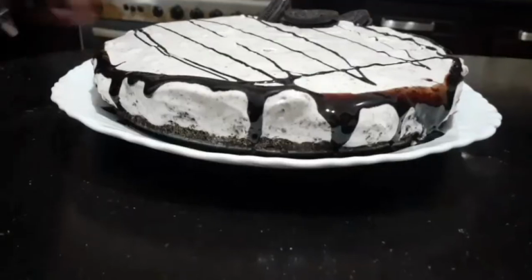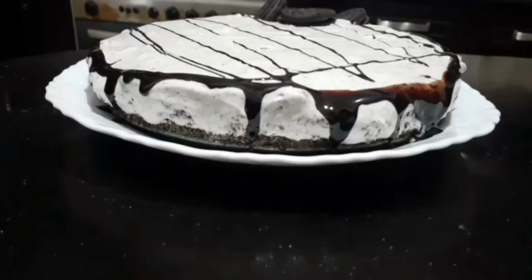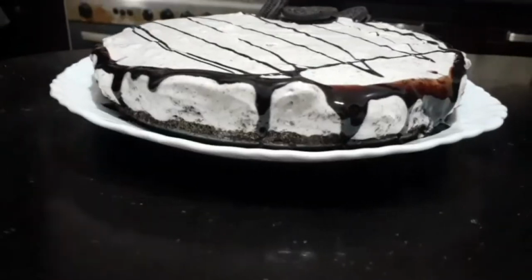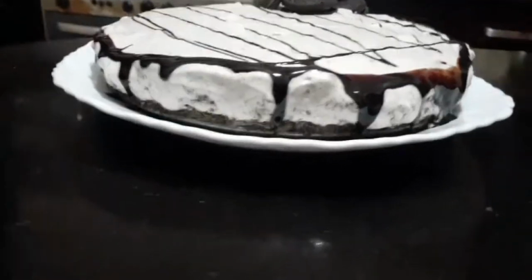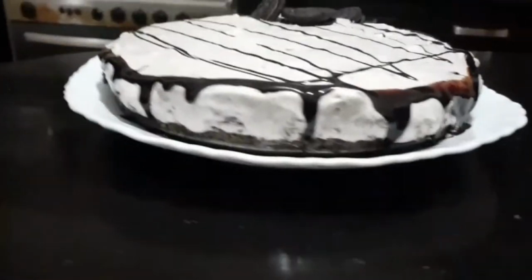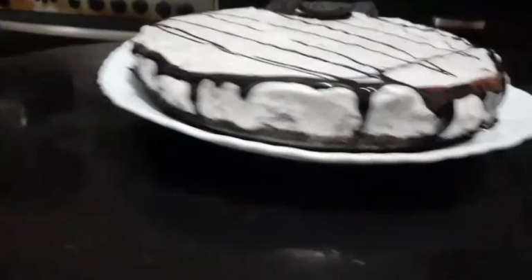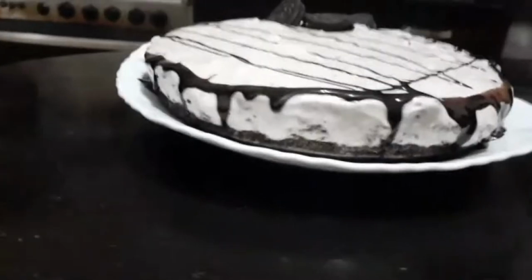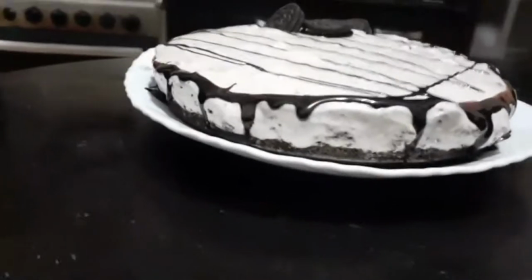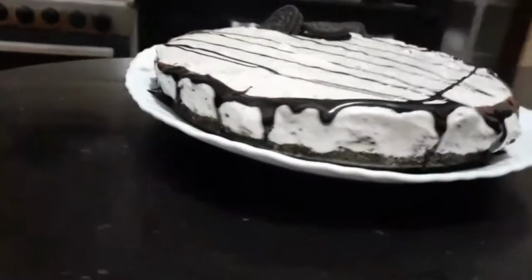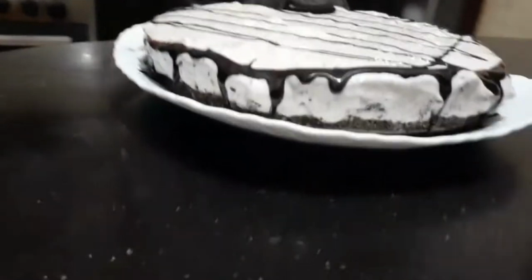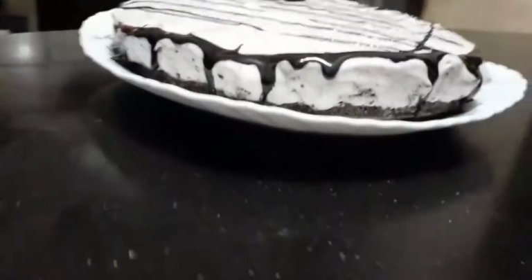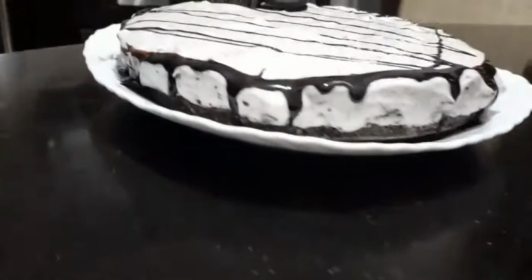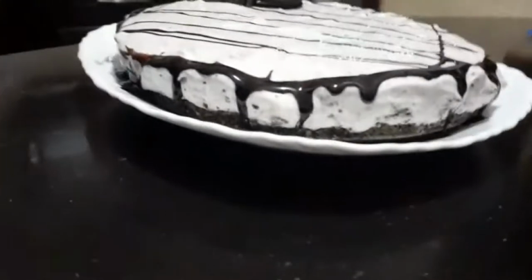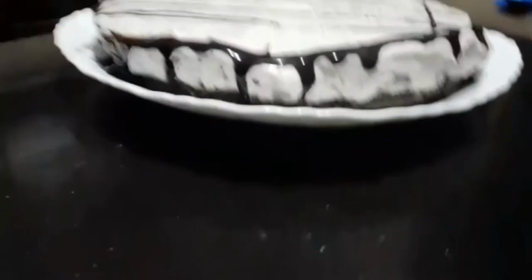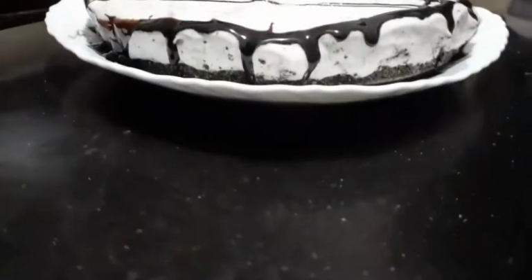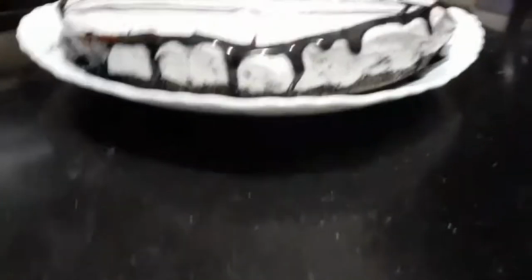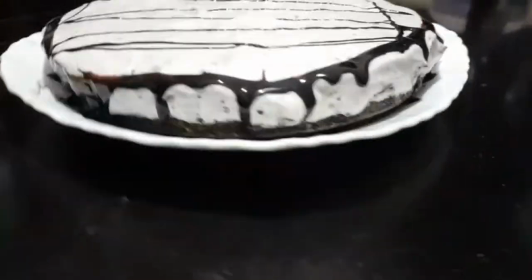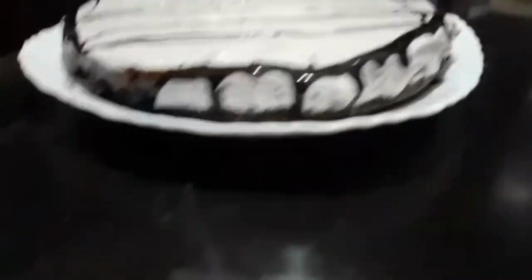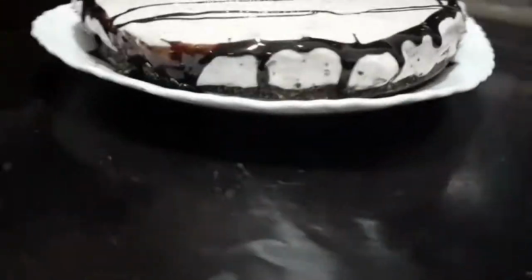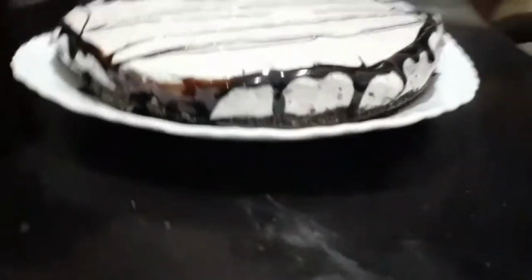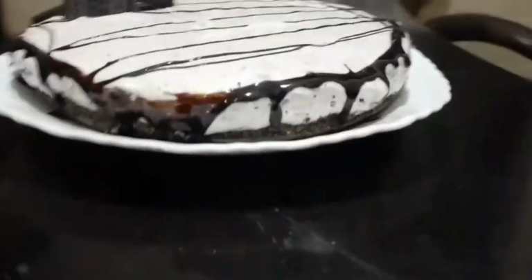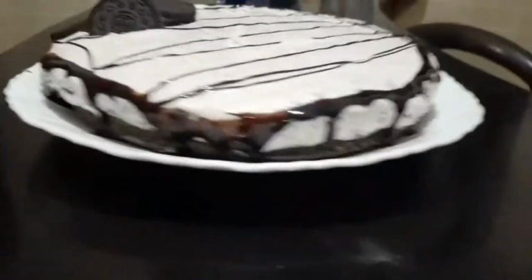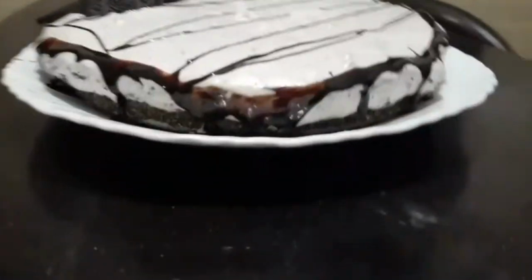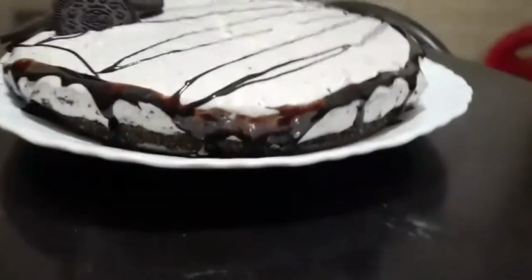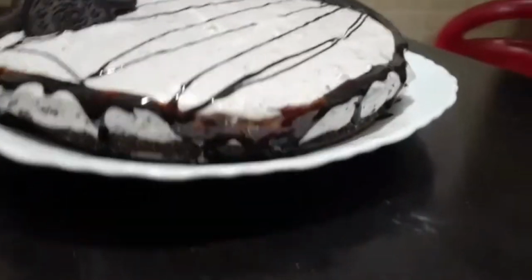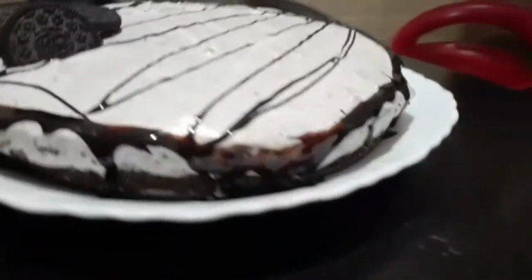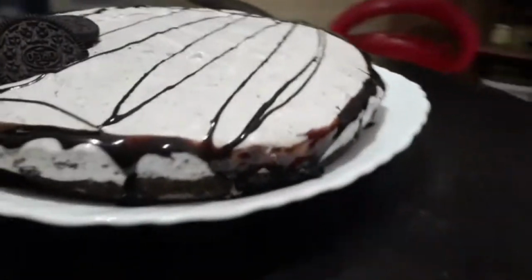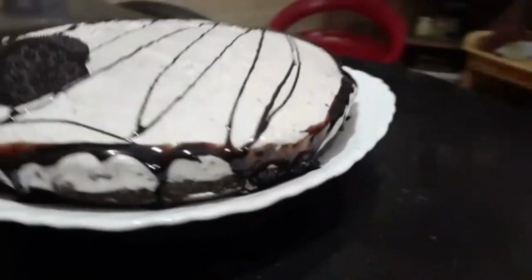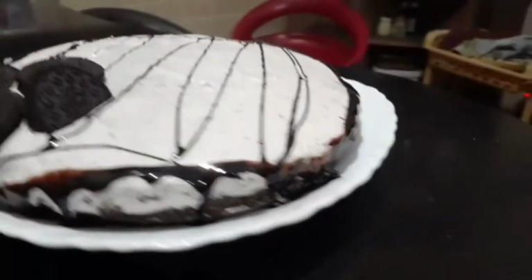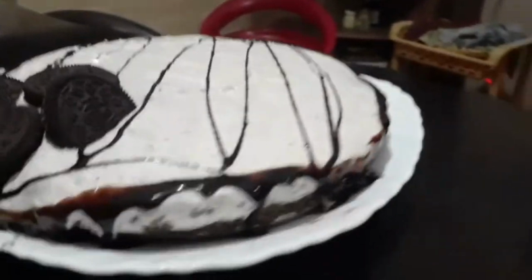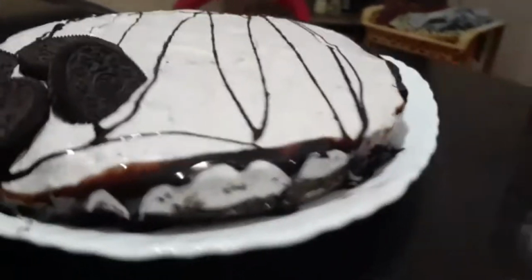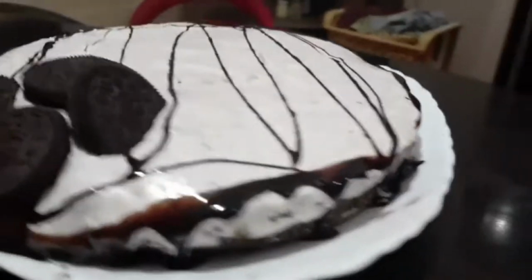My Oreo Cheesecake is ready! Go make yours and don't forget to like, comment, share, and subscribe. I'll catch you in the next video. Thank you.